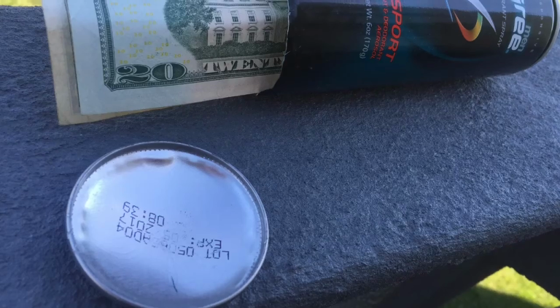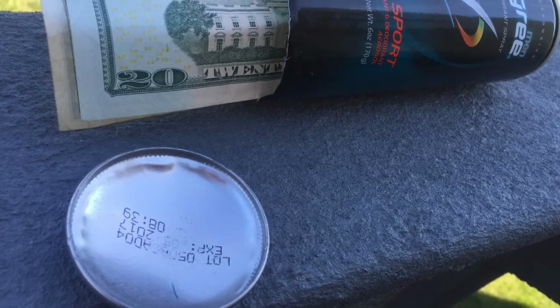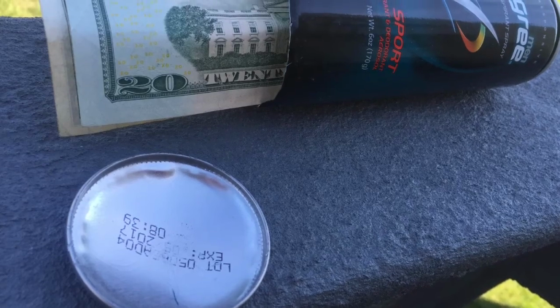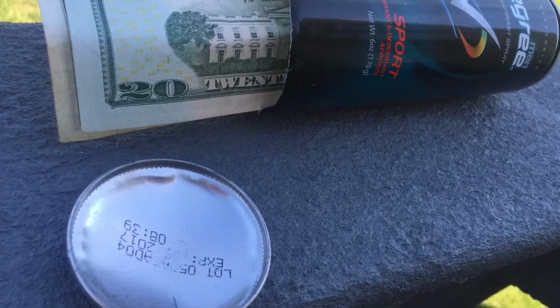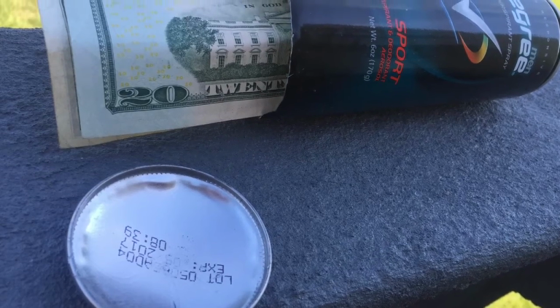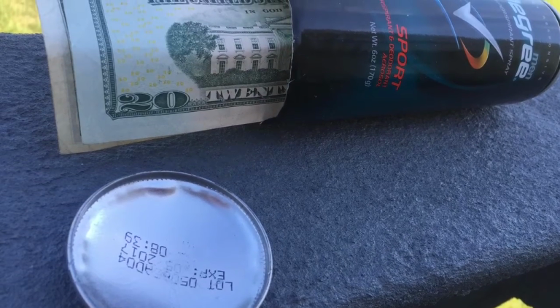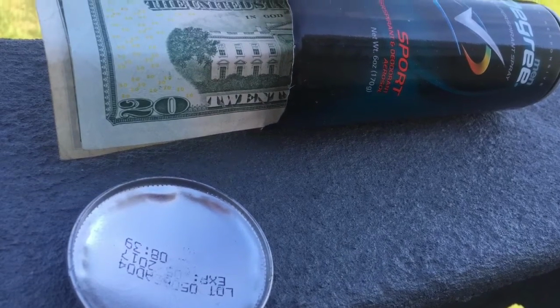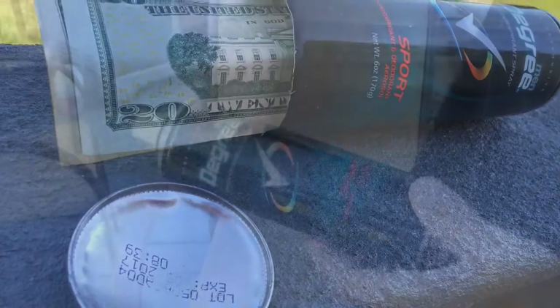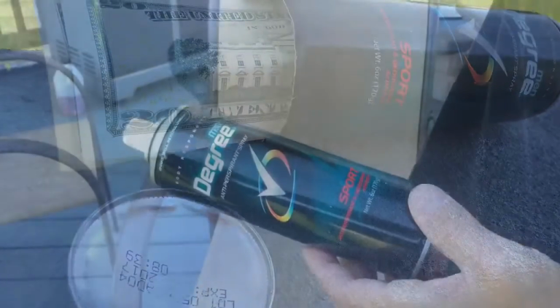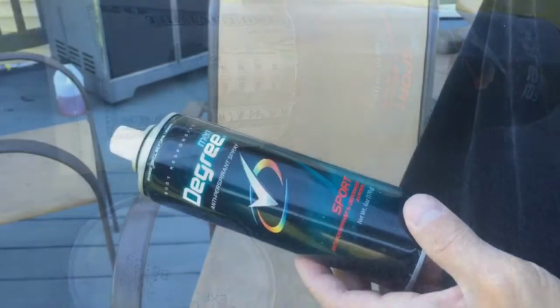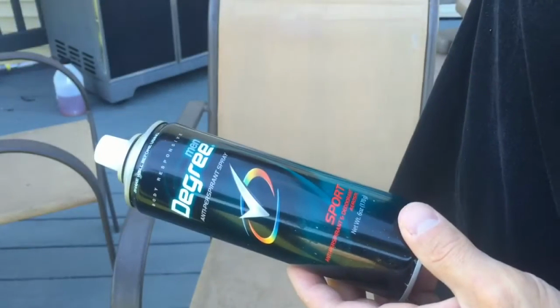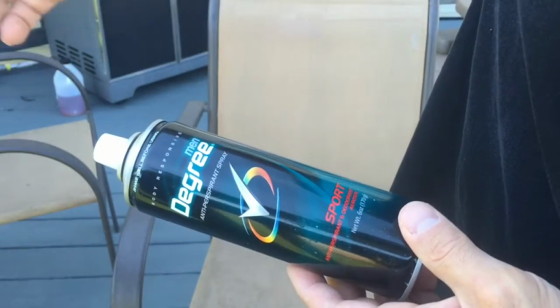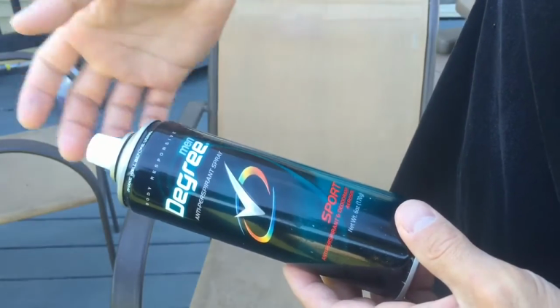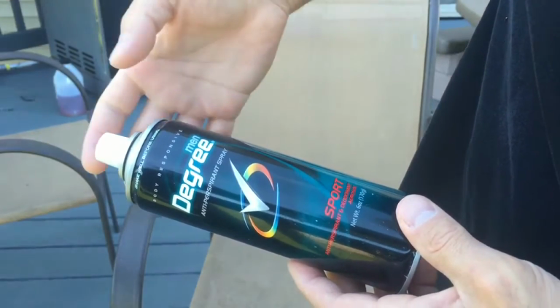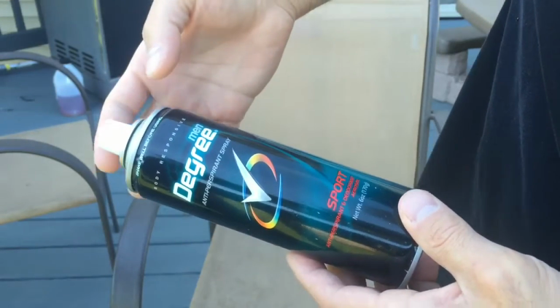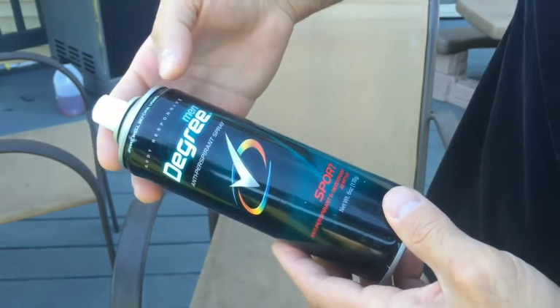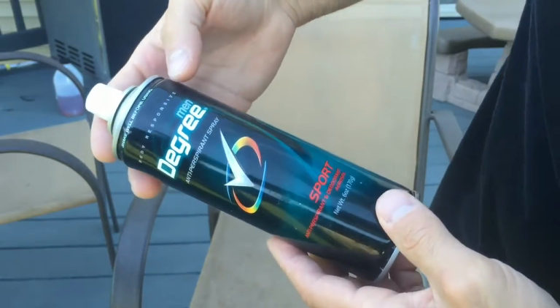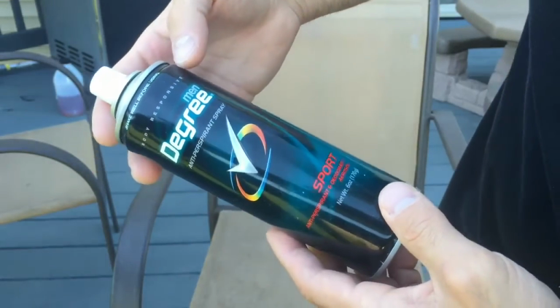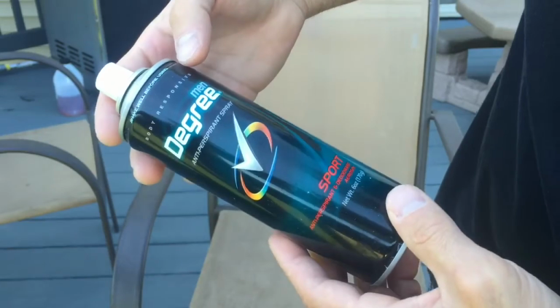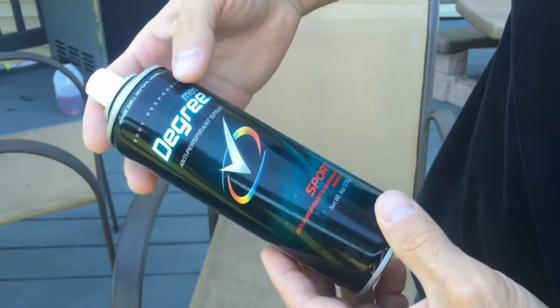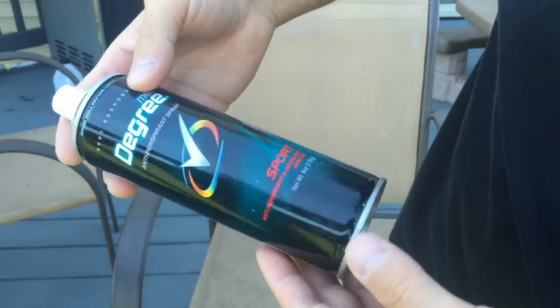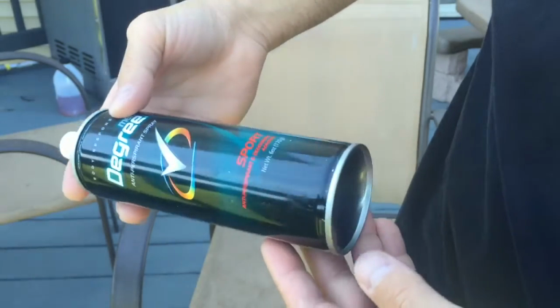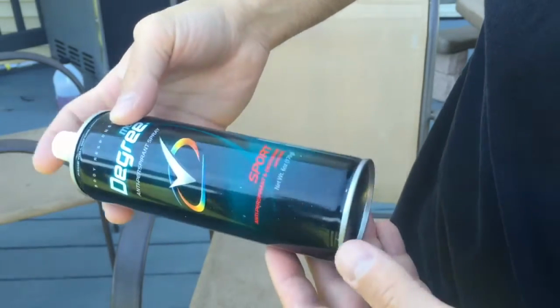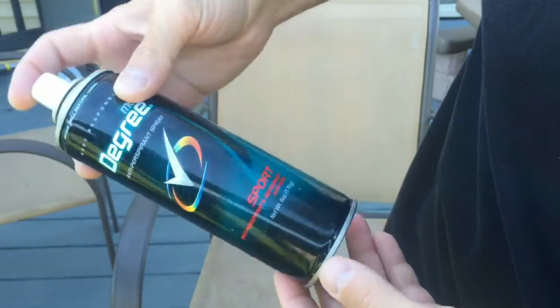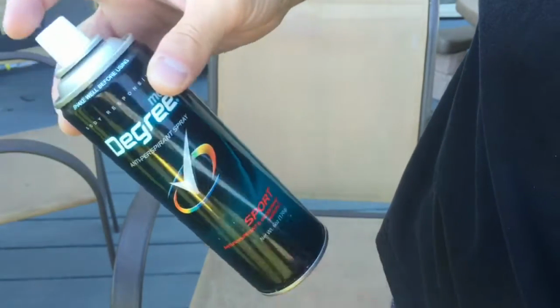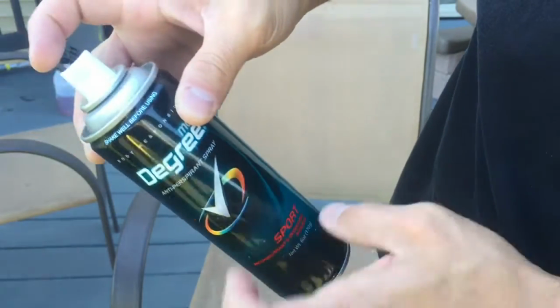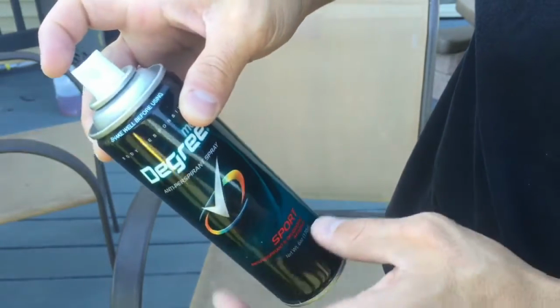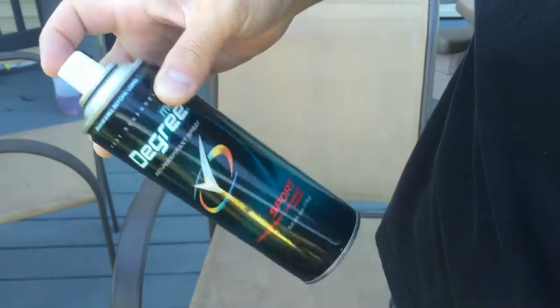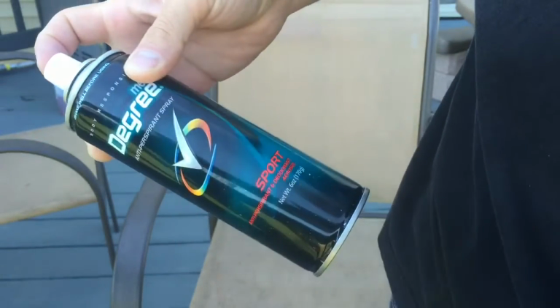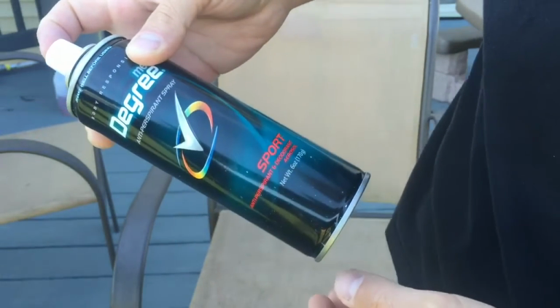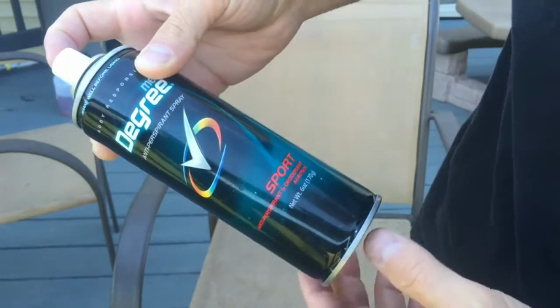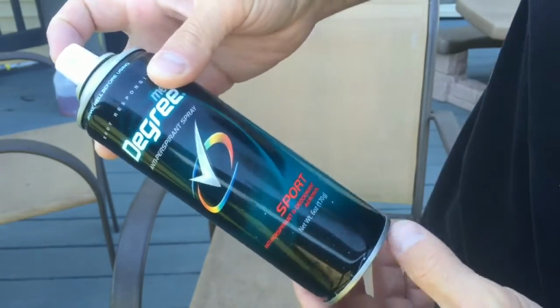Let's make a stash can! How you guys doing? I'm going to show you guys how to make an awesome stash can out of an empty deodorant can that would have ended up in the garbage.